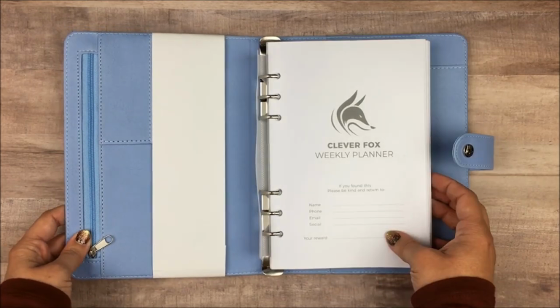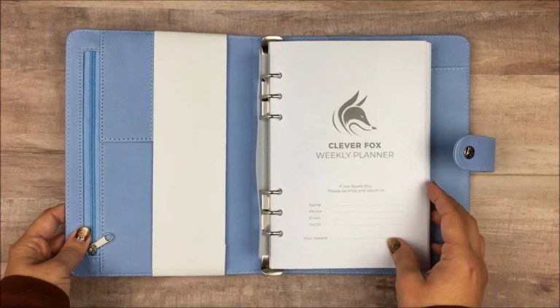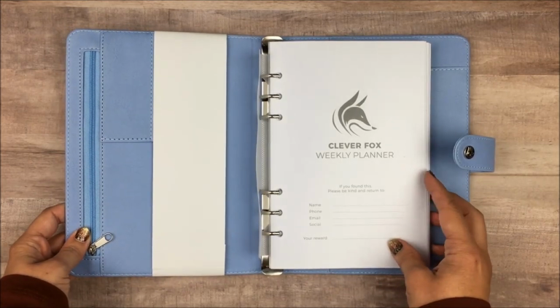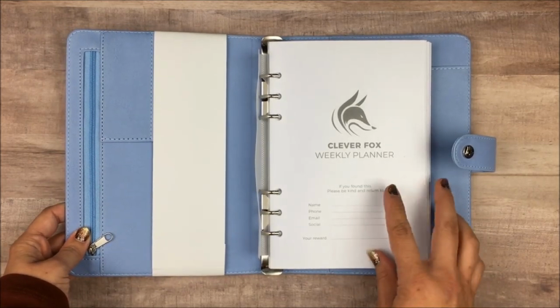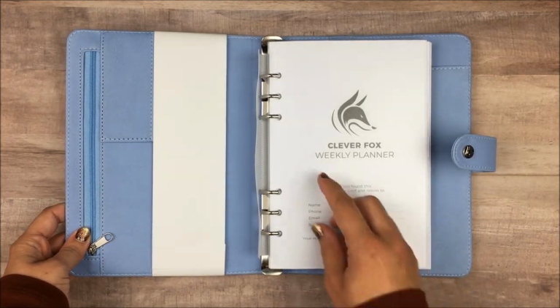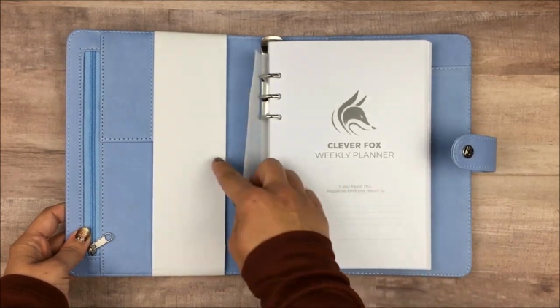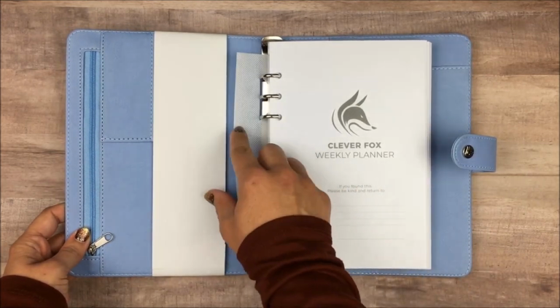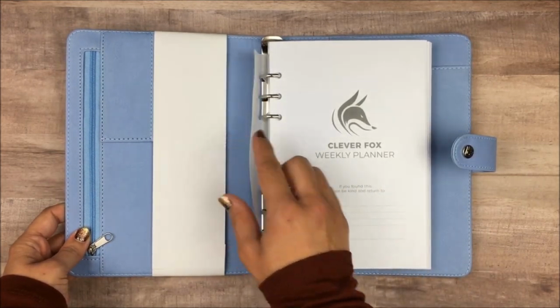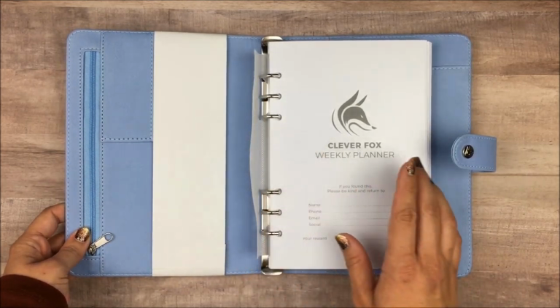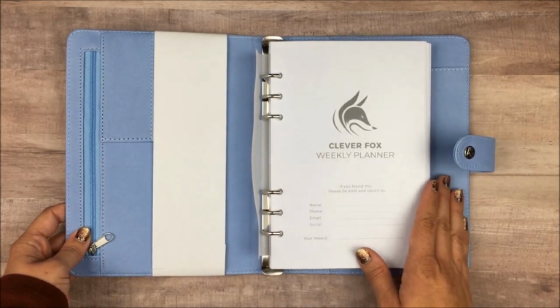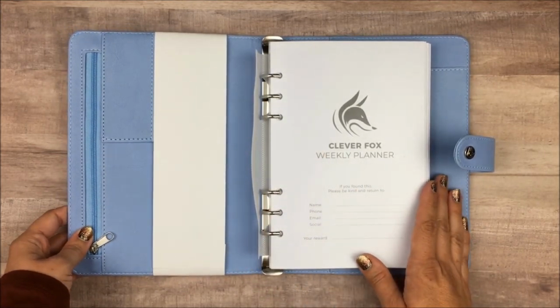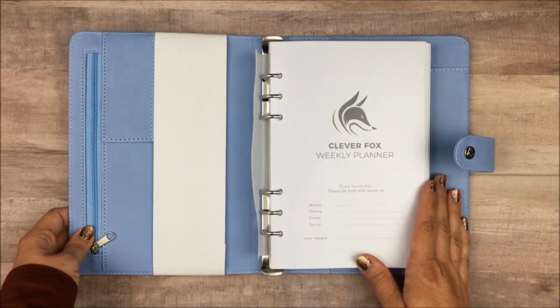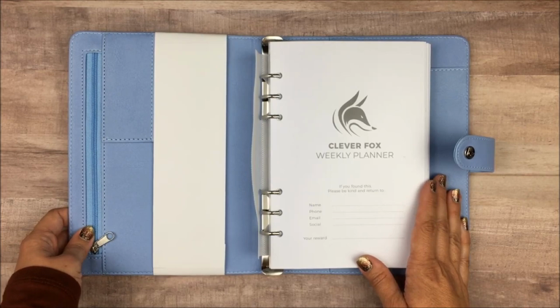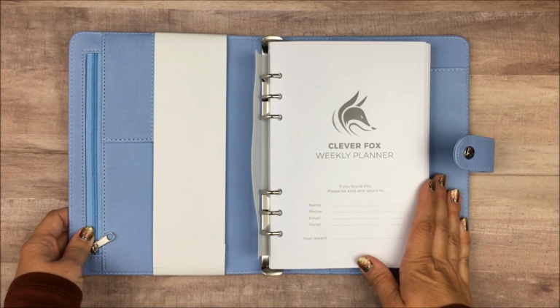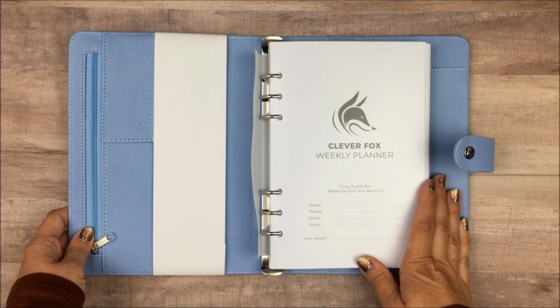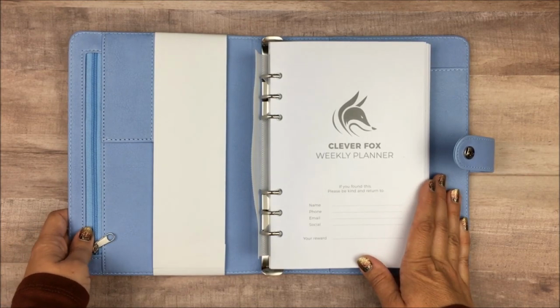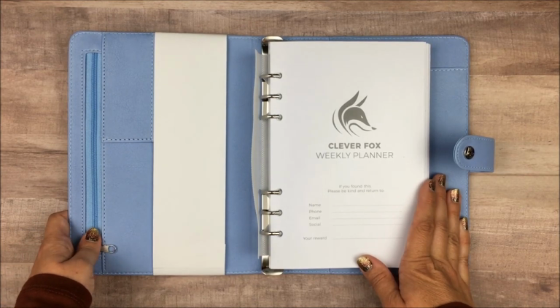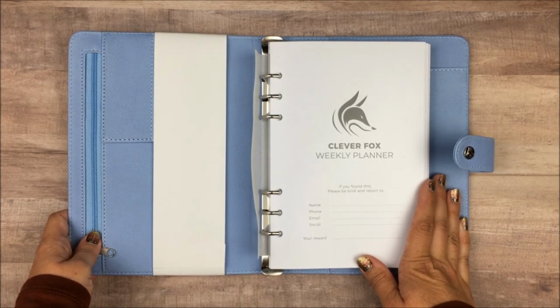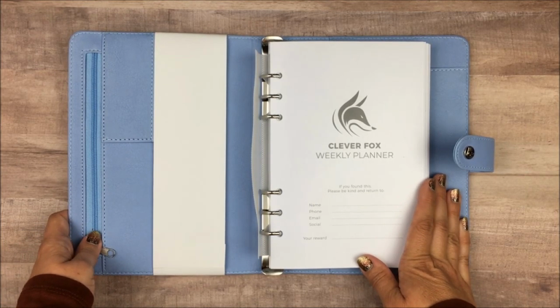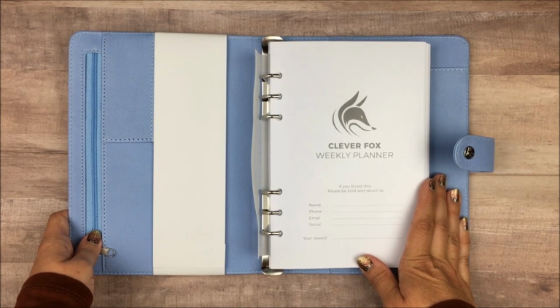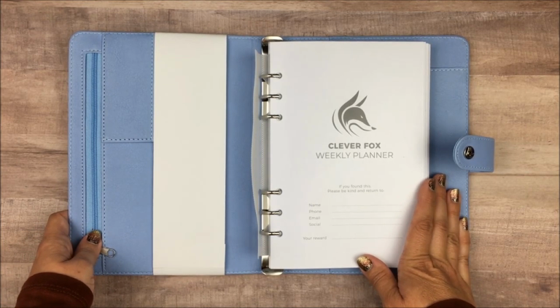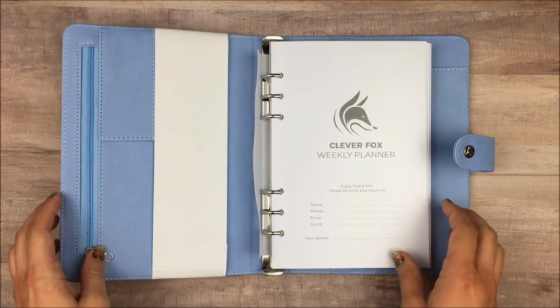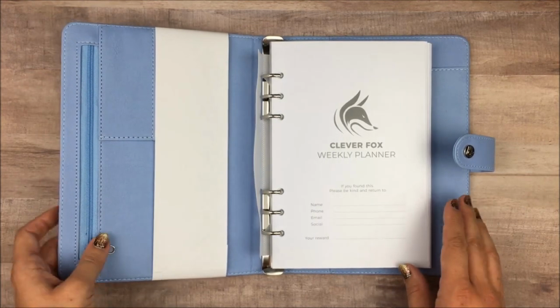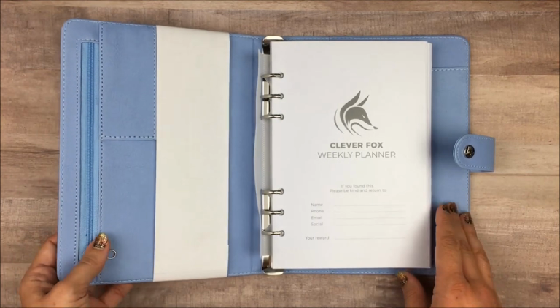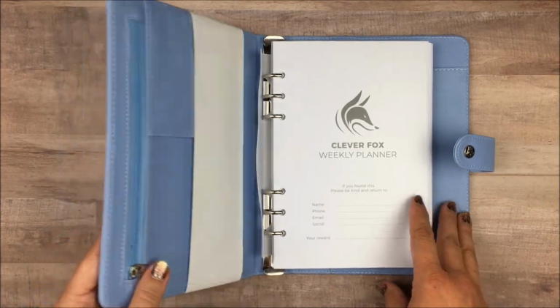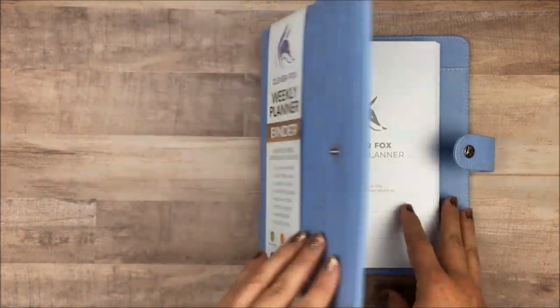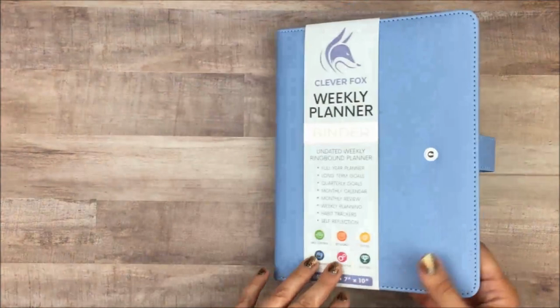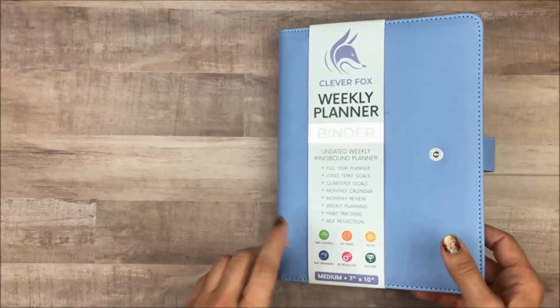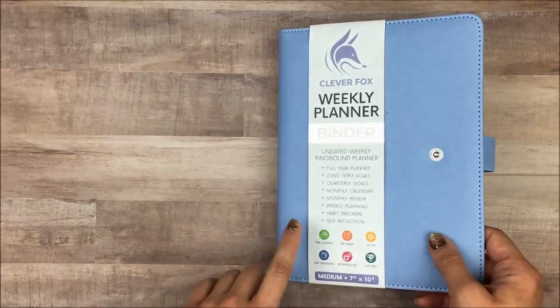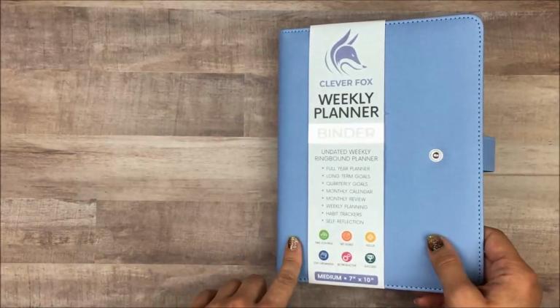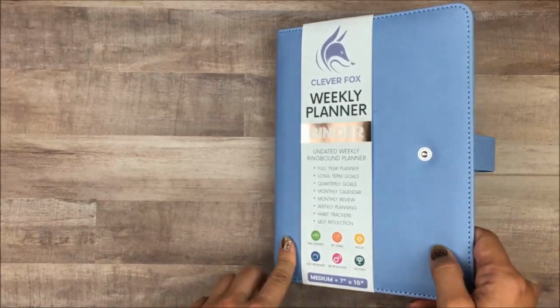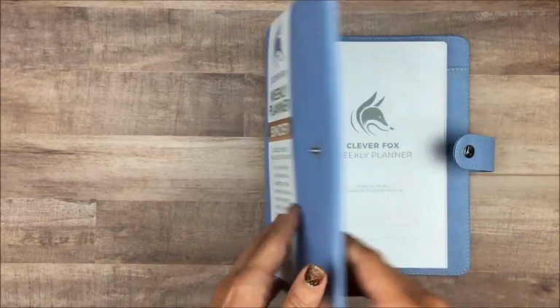That separate insert option is not true for the budget binder, at least as of right now. I do hope they make that an option in the future. But if you don't already have an A5 binder, I really think this is a good option.